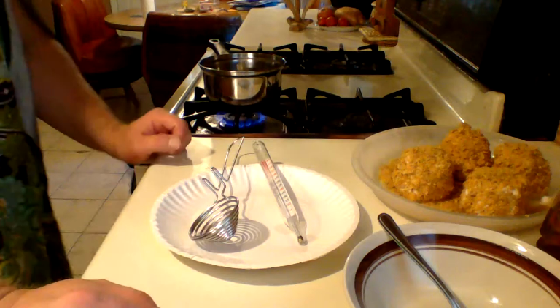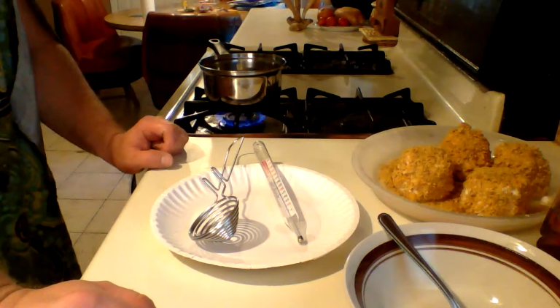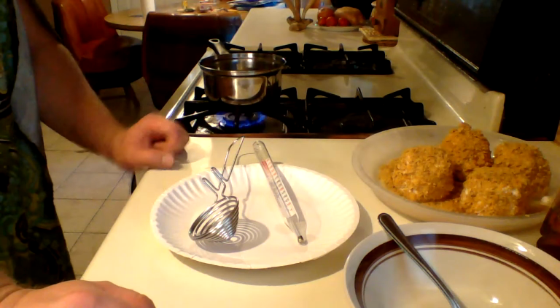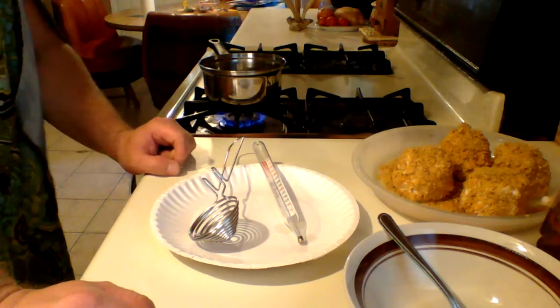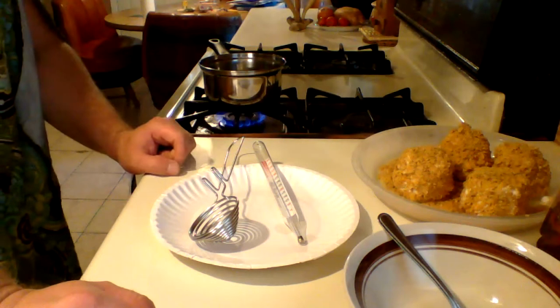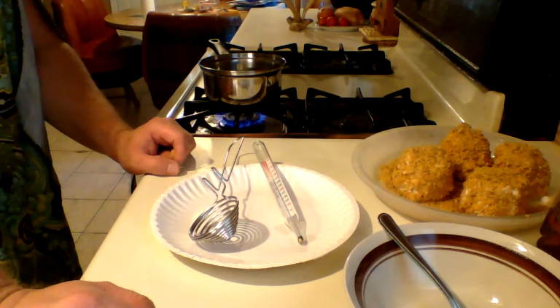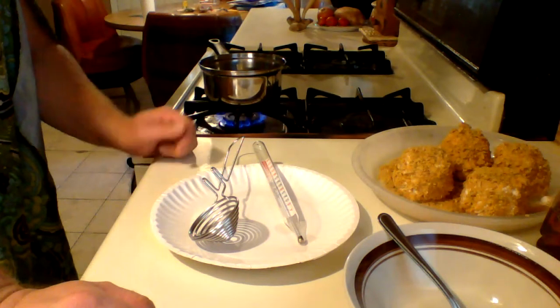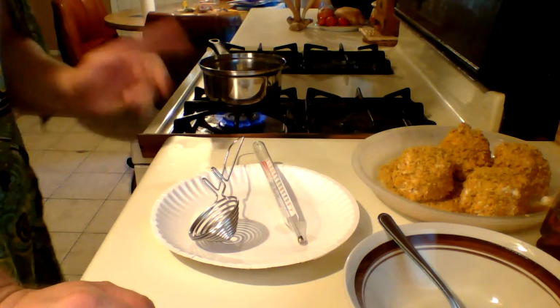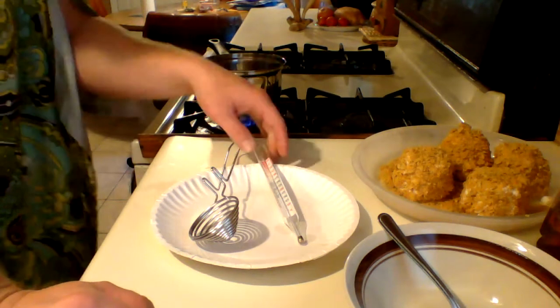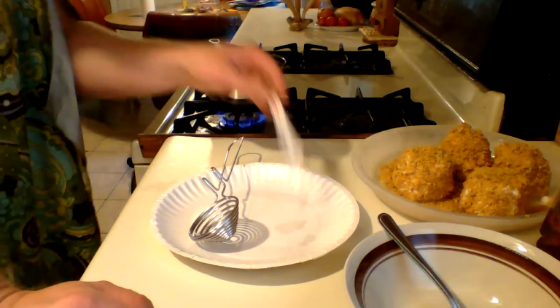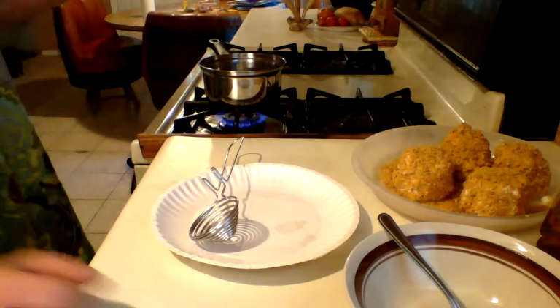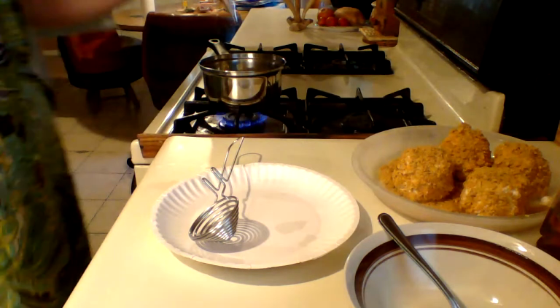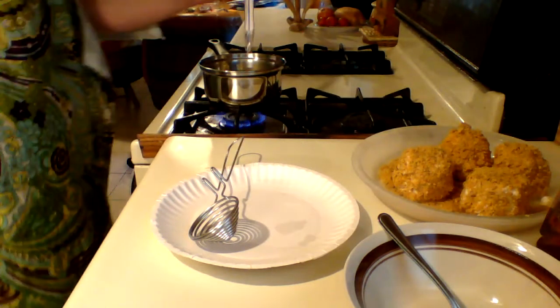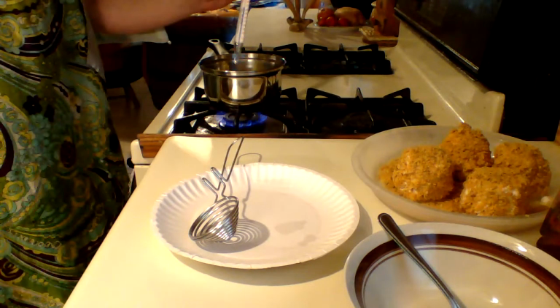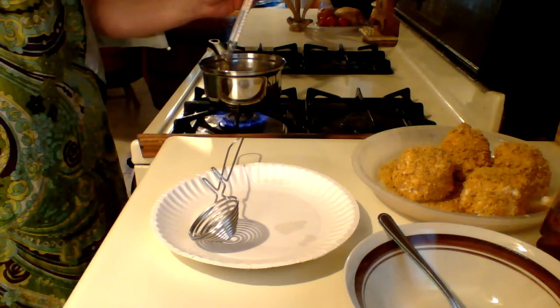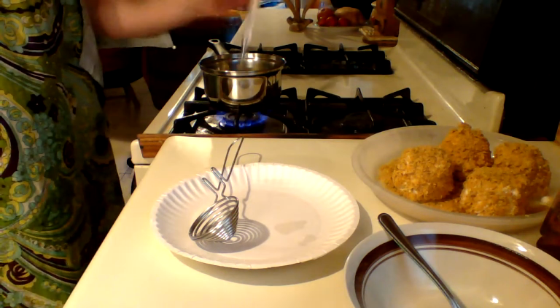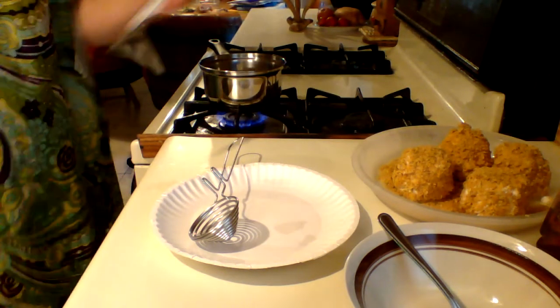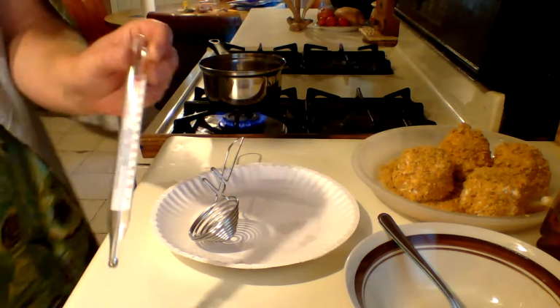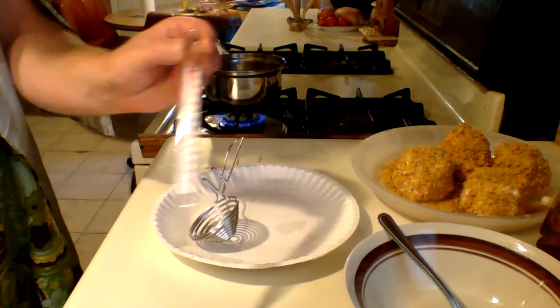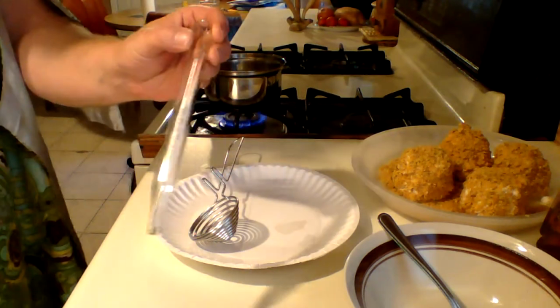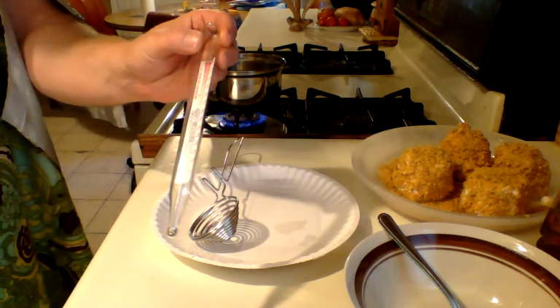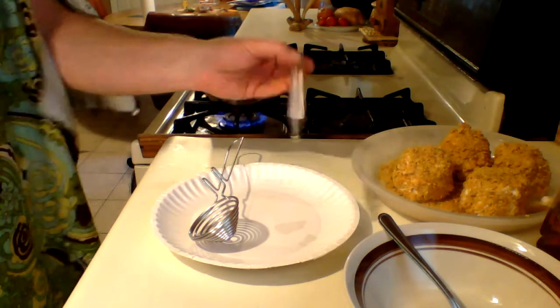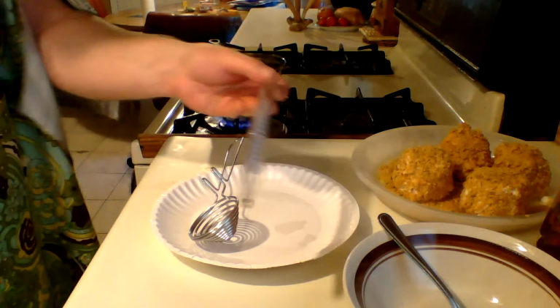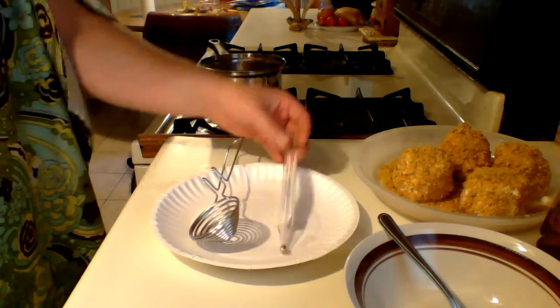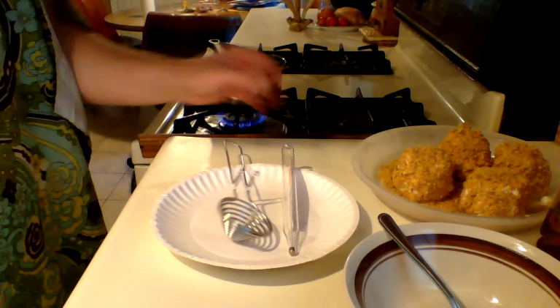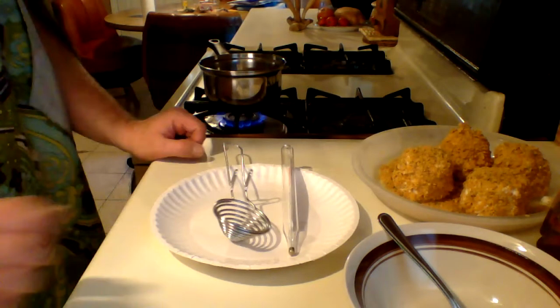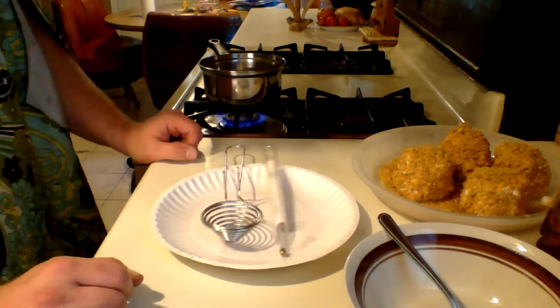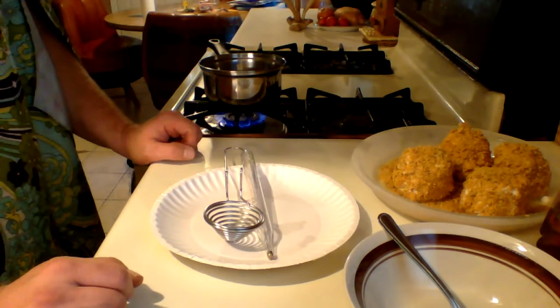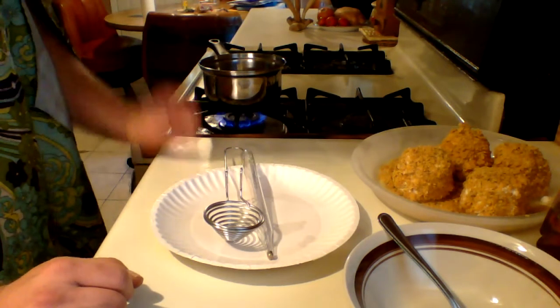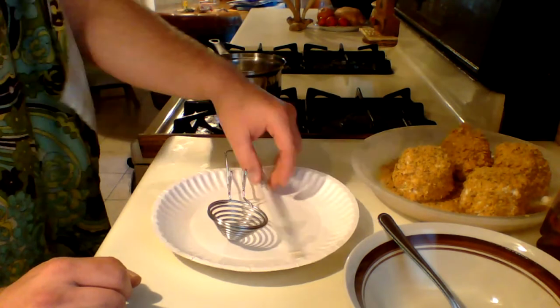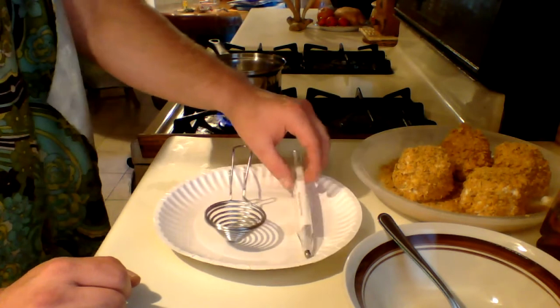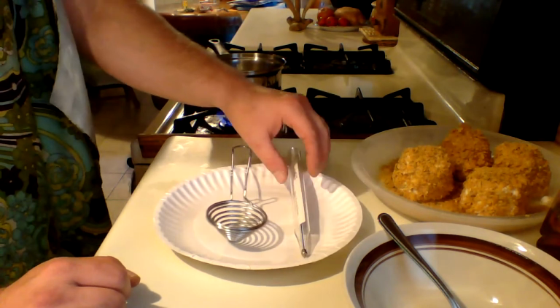All right, I'm just going to finish this up. I've got this oil at 375°F — I just checked it with one of these thermometers. They cost a buck. Good to have around. I'm using it for a lot of different stuff.